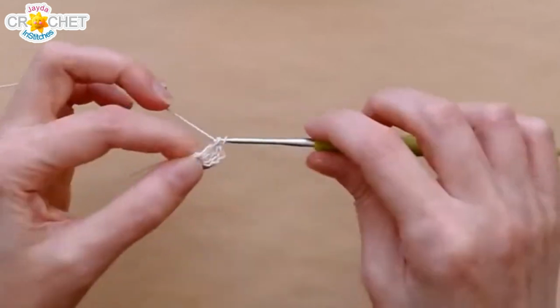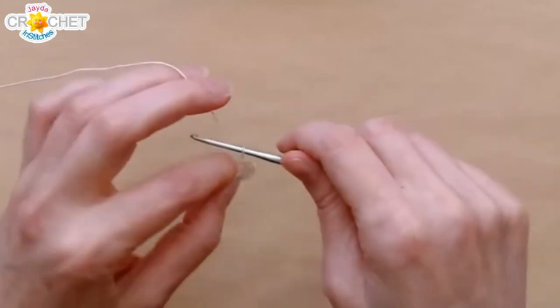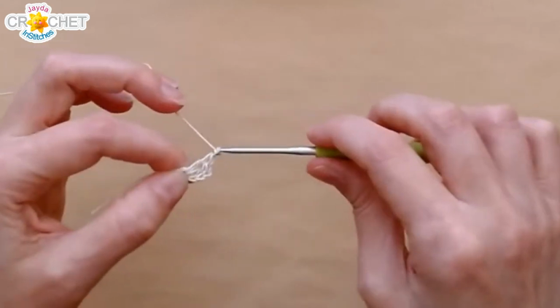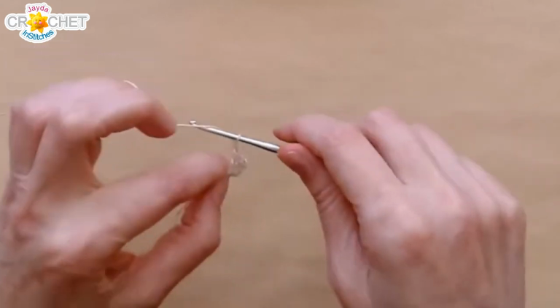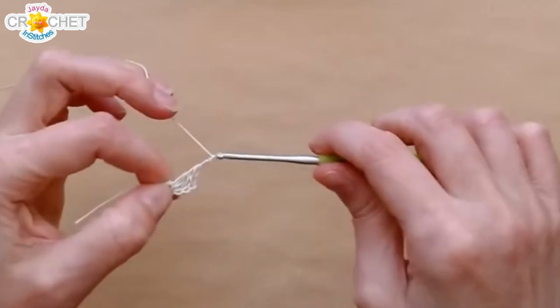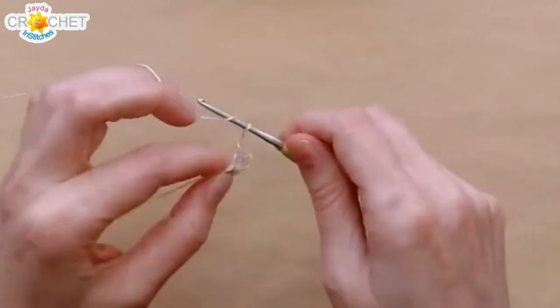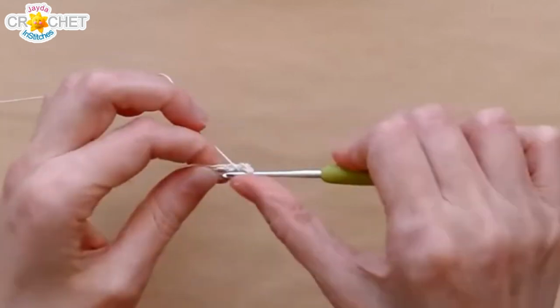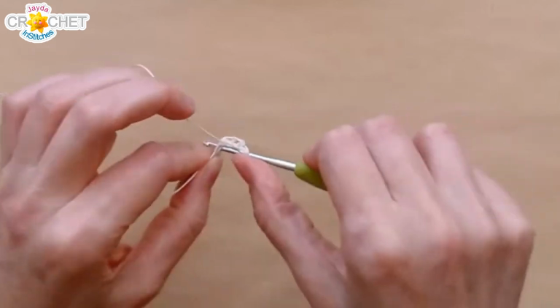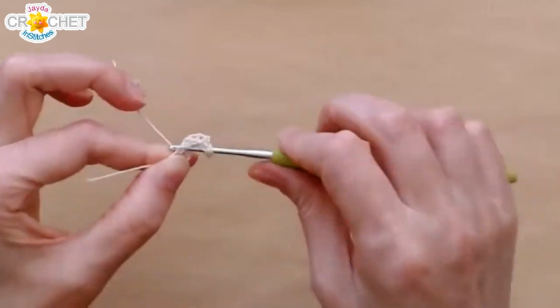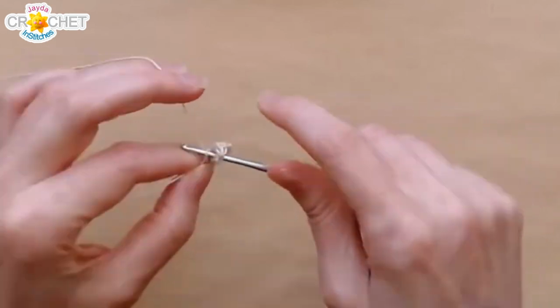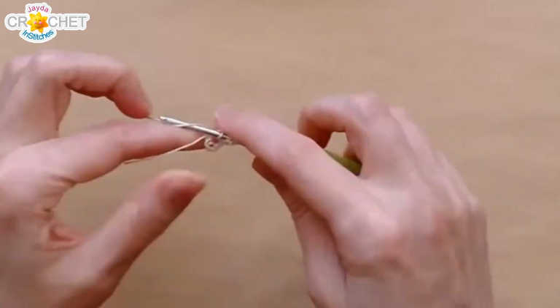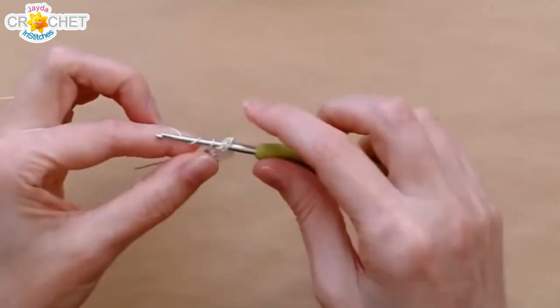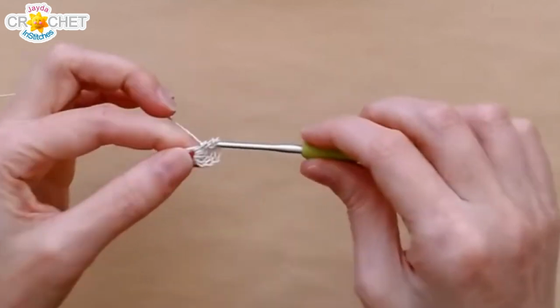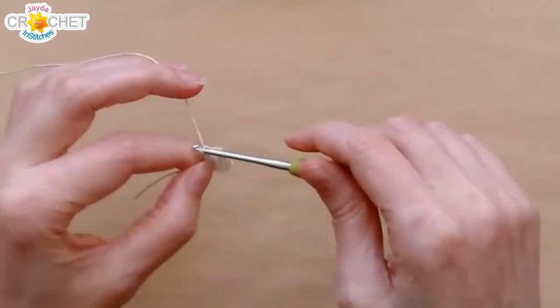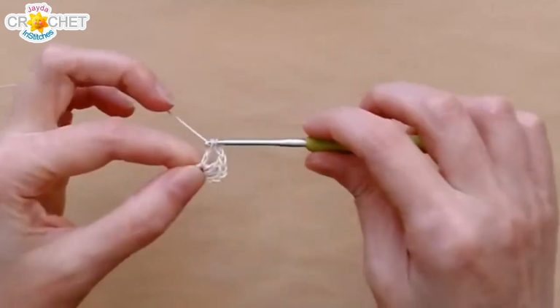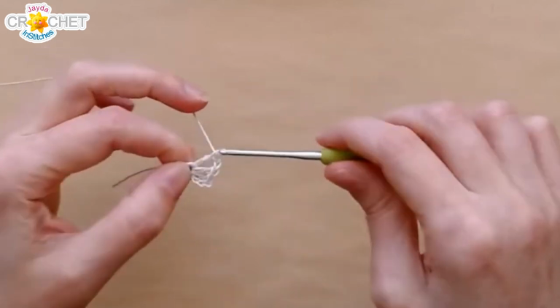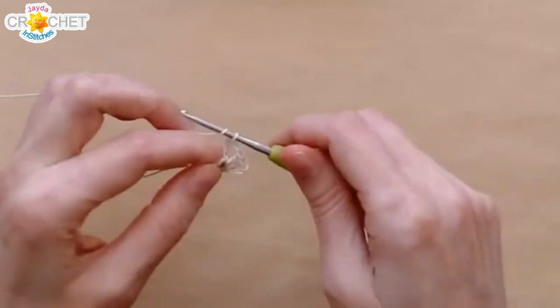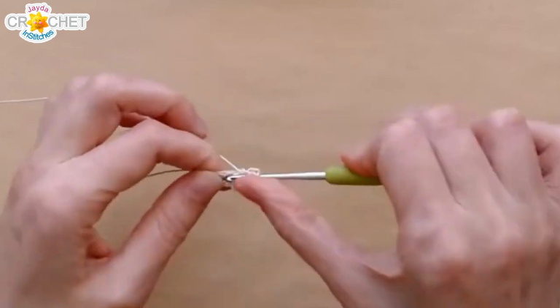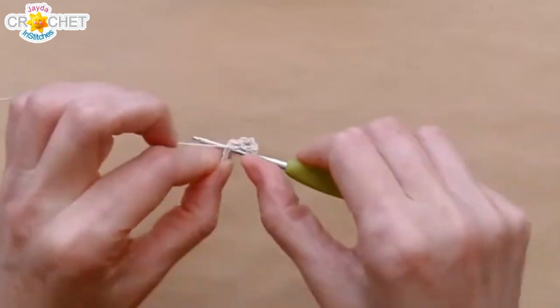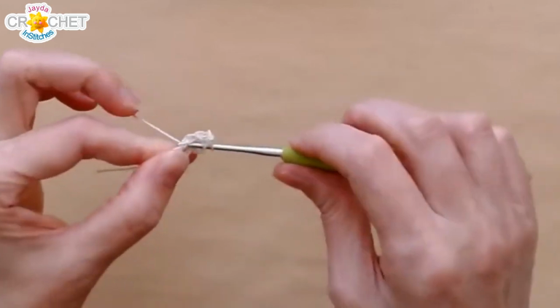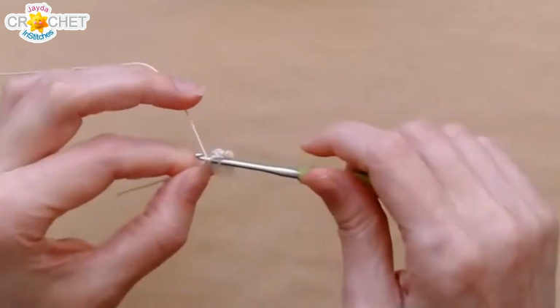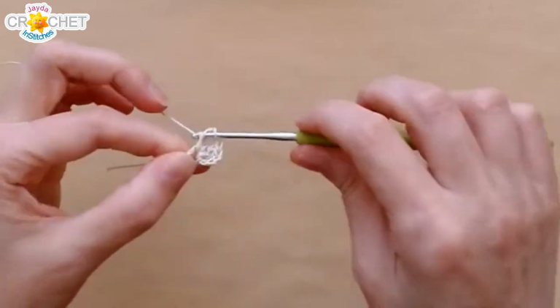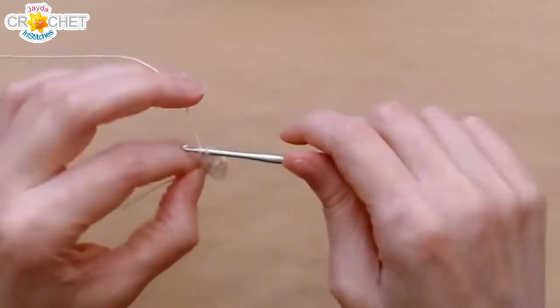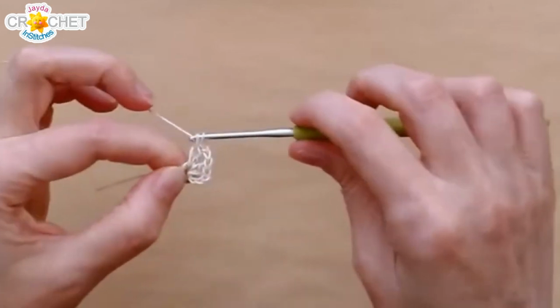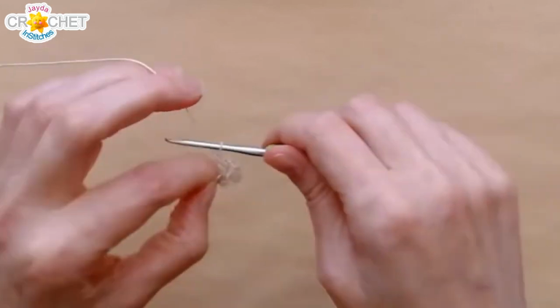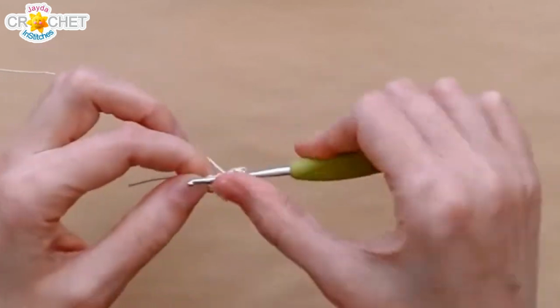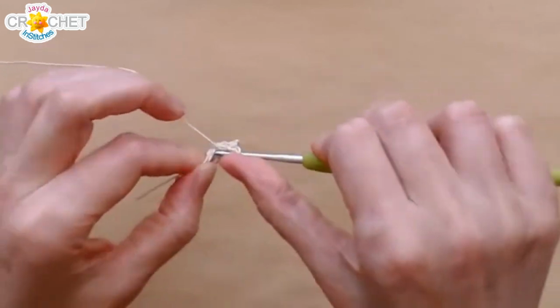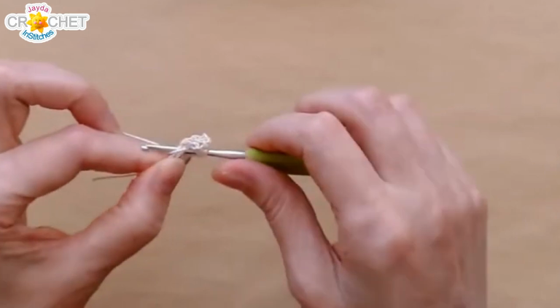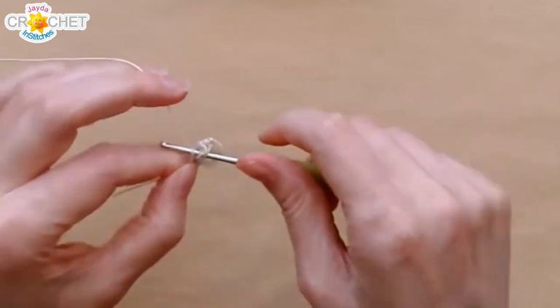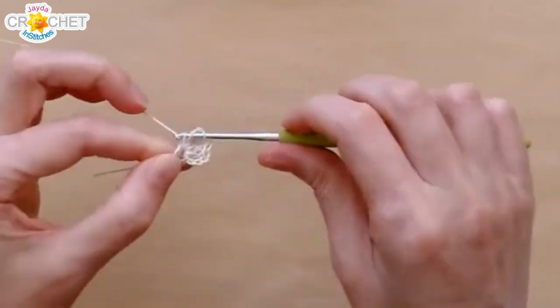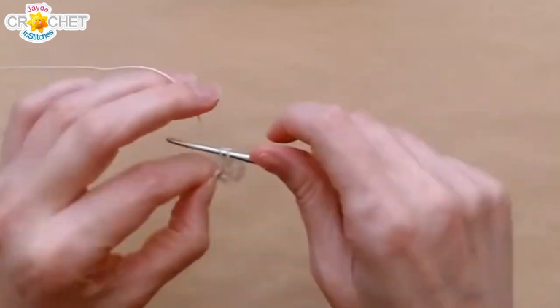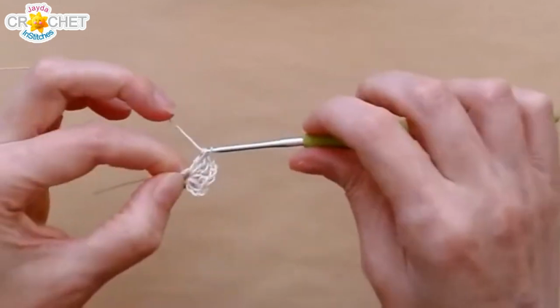And then I continue — chain two, work a shell. This is much smaller, so I know you won't be able to see it as well, but don't worry — once I get it made, I'll kind of hold it up so you can sort of see what I'm doing.